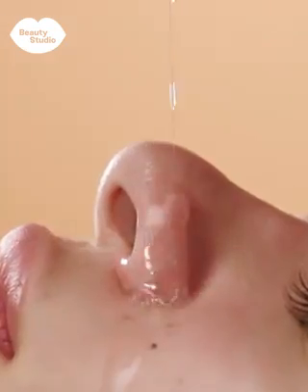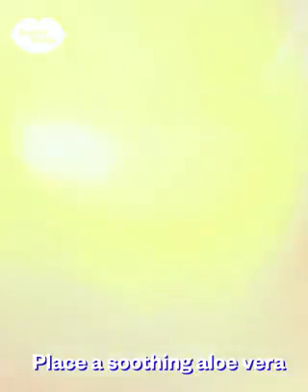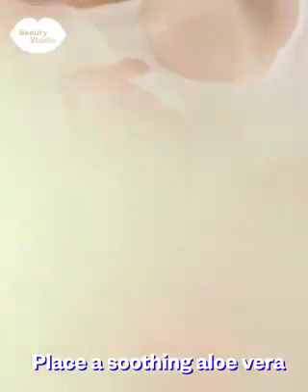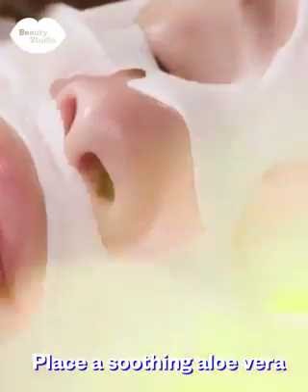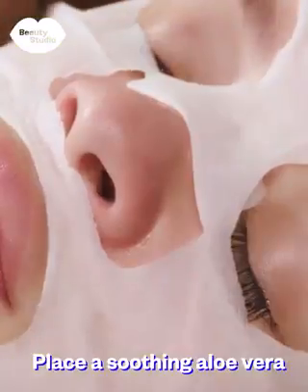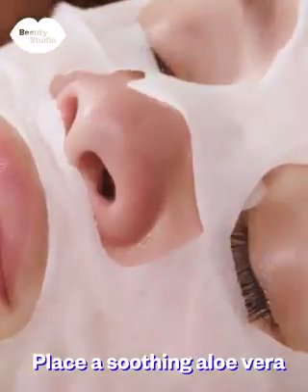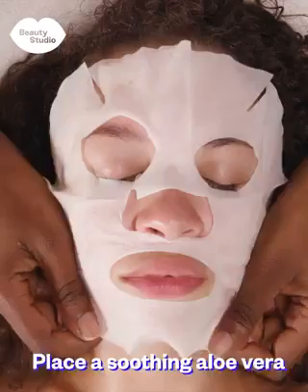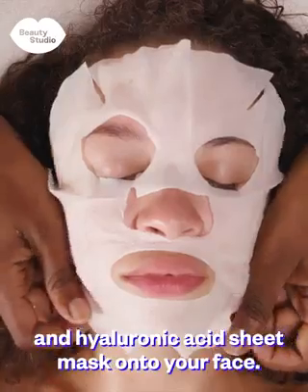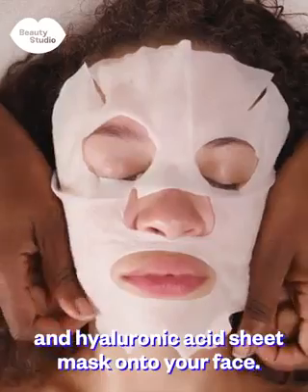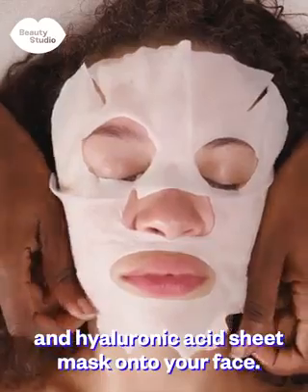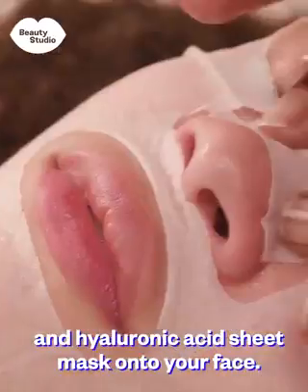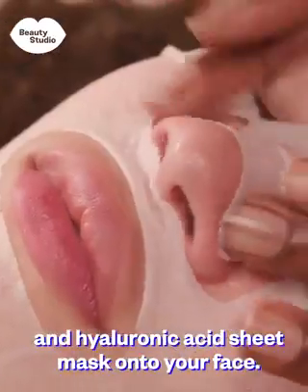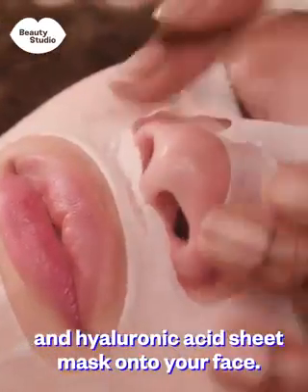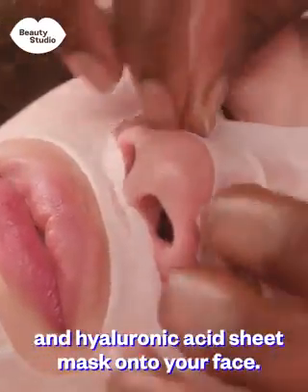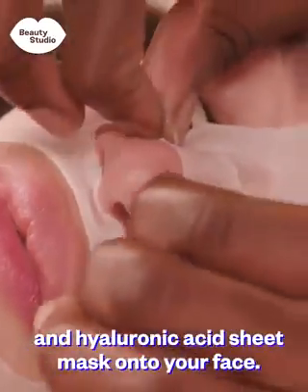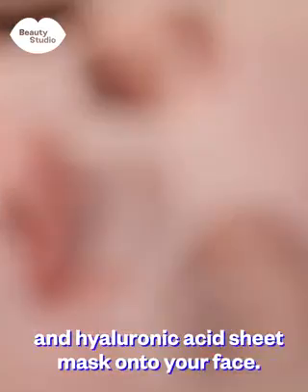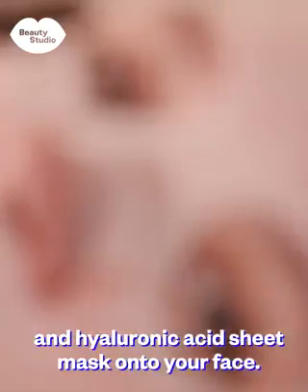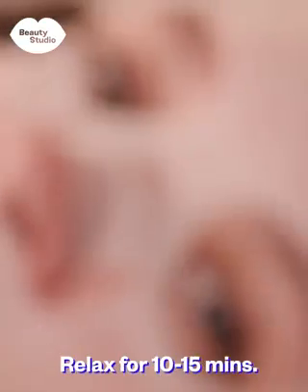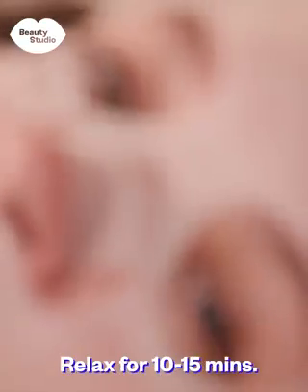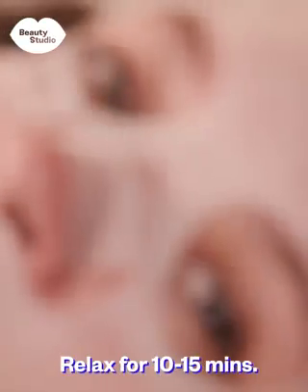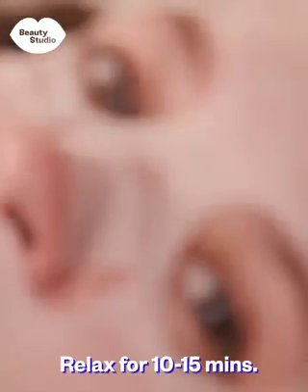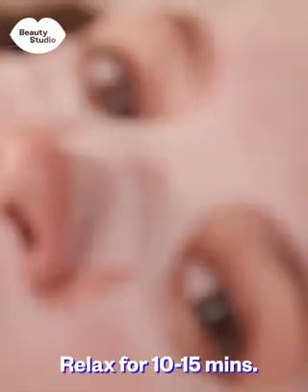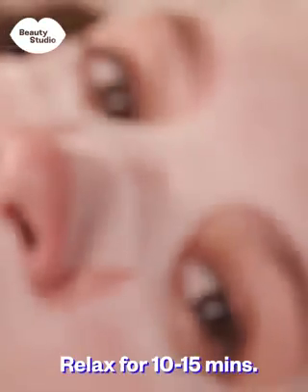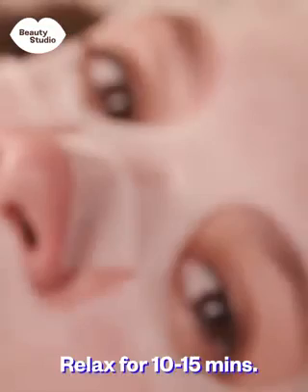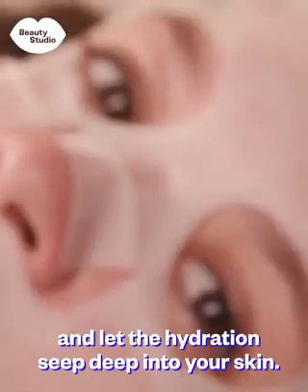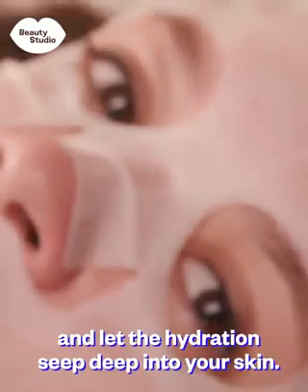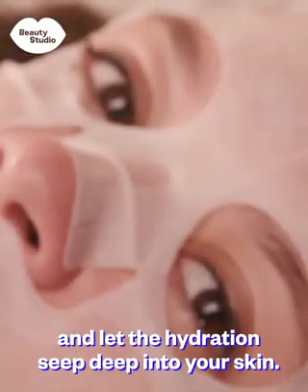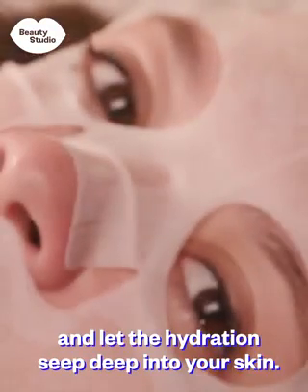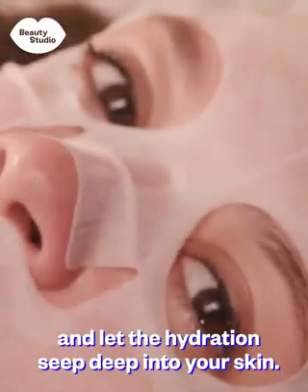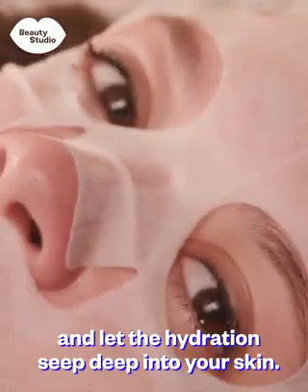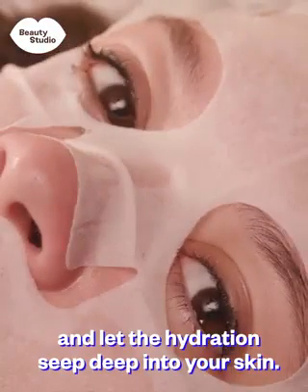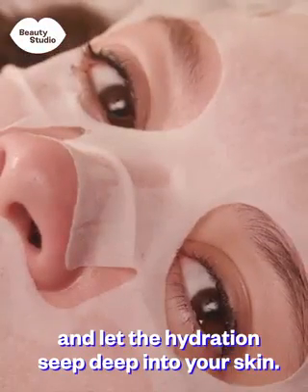Place a soothing aloe vera and hyaluronic acid sheet mask onto your face. Relax for 10 to 15 minutes and let the hydration seep deep into your skin.